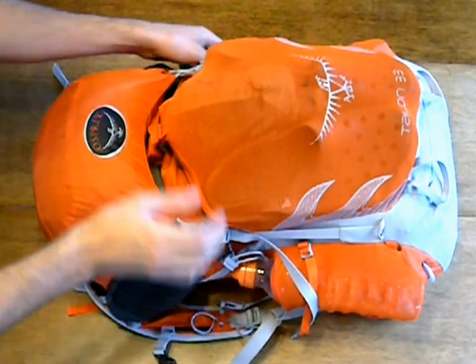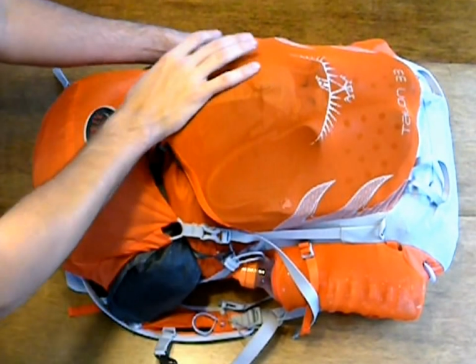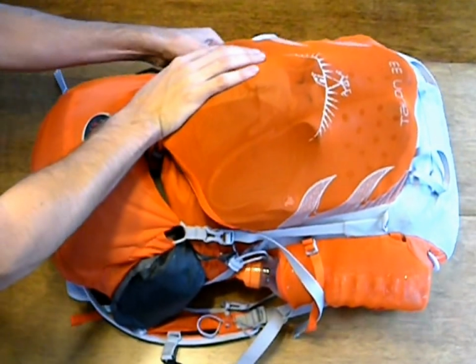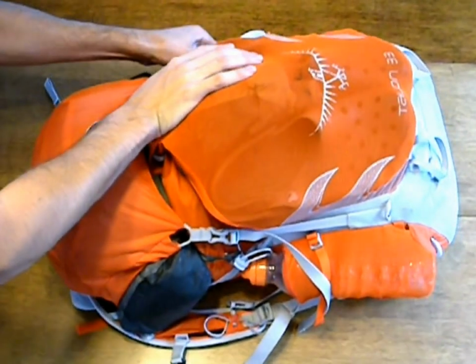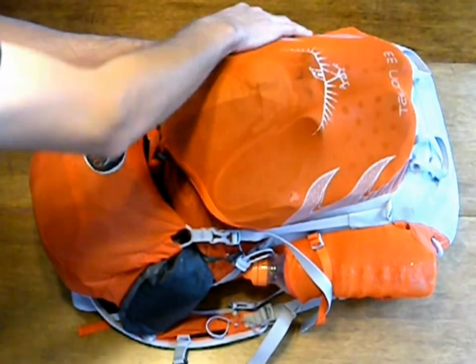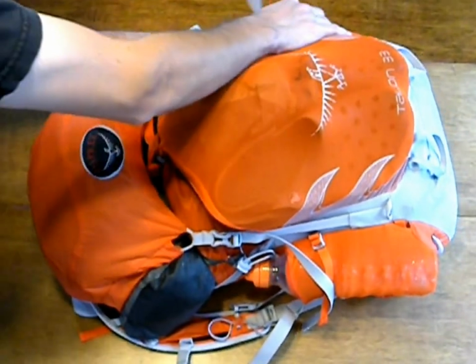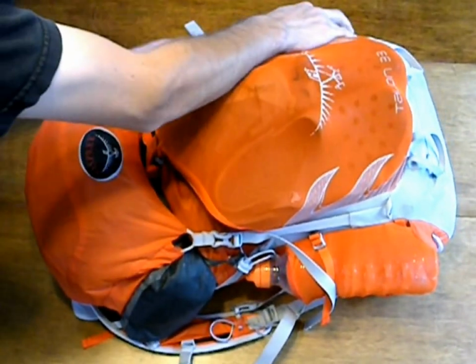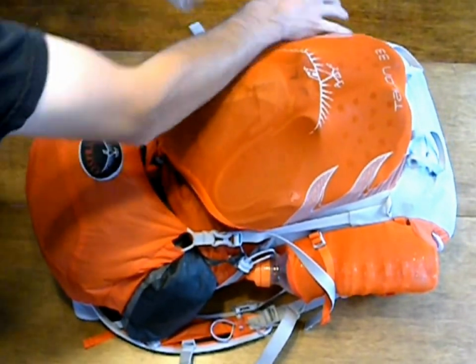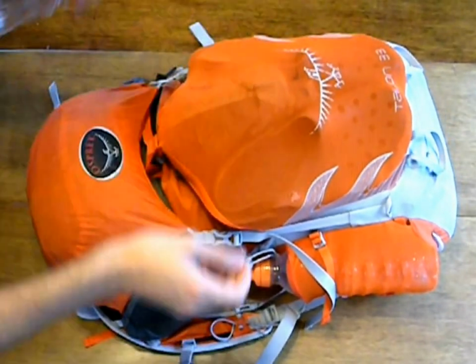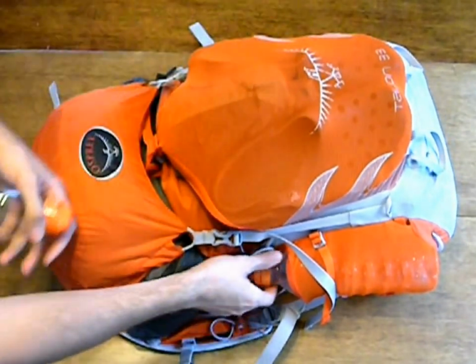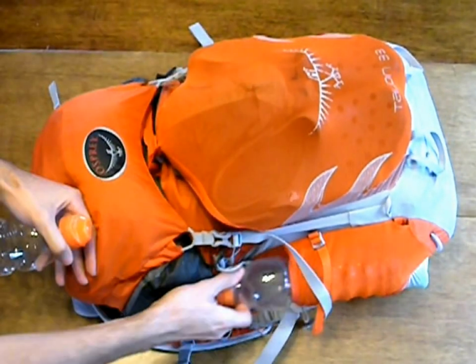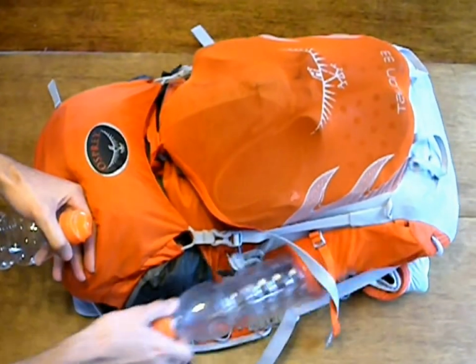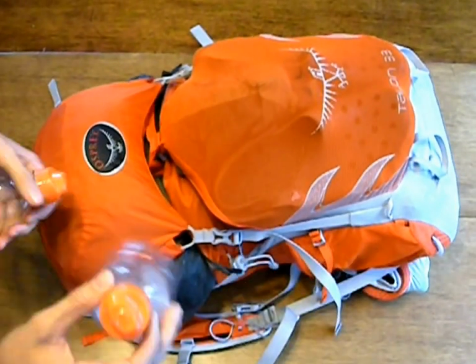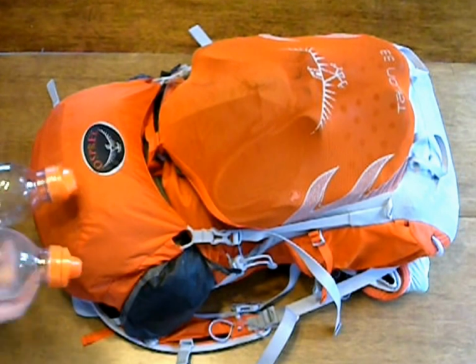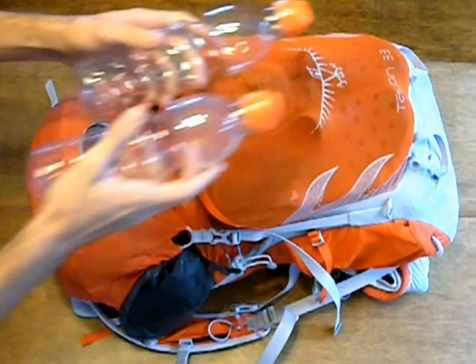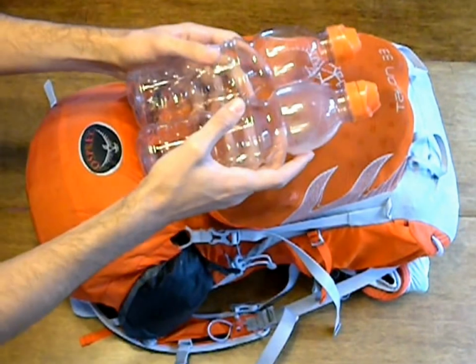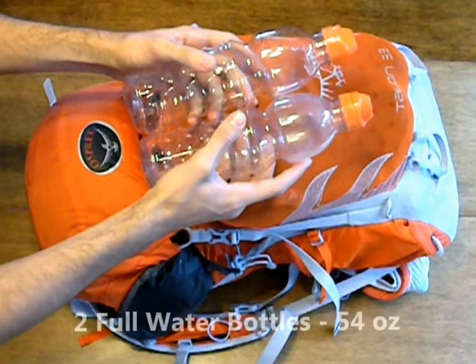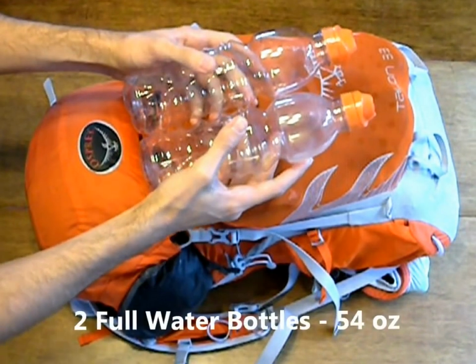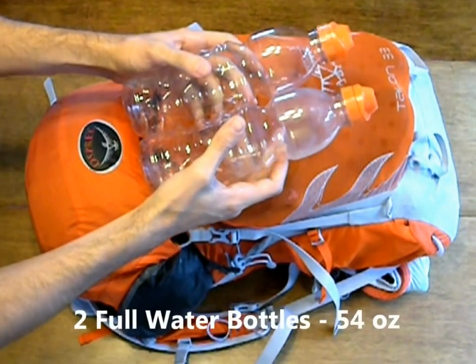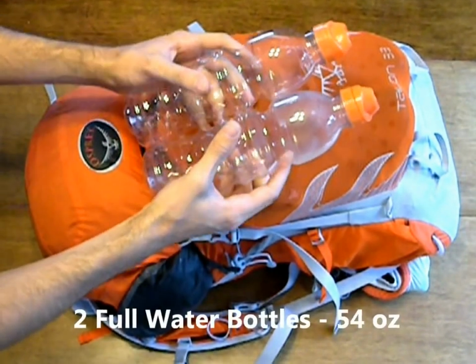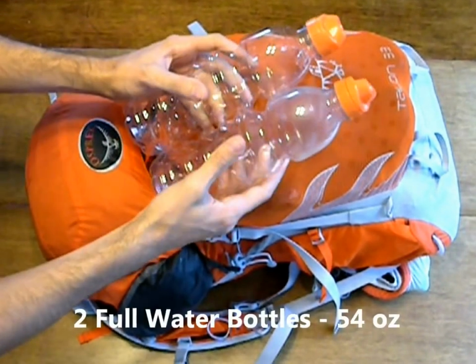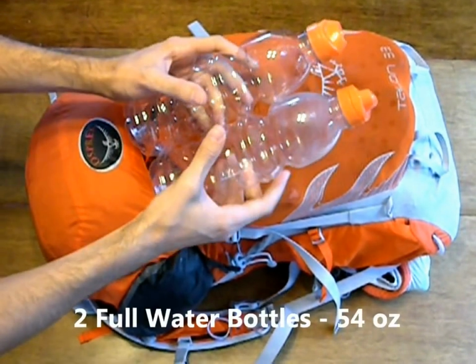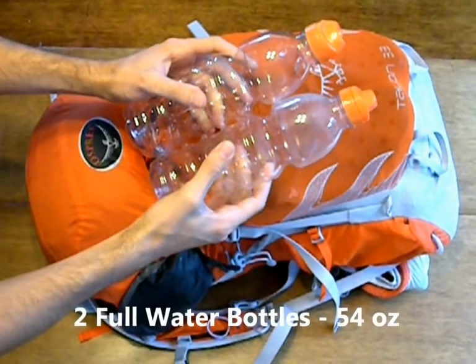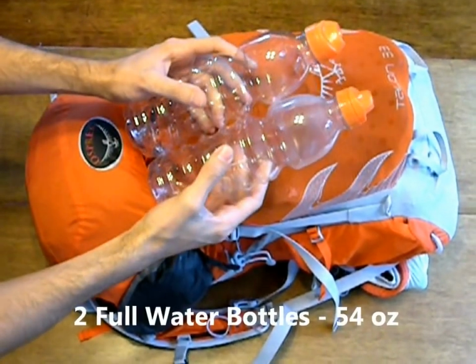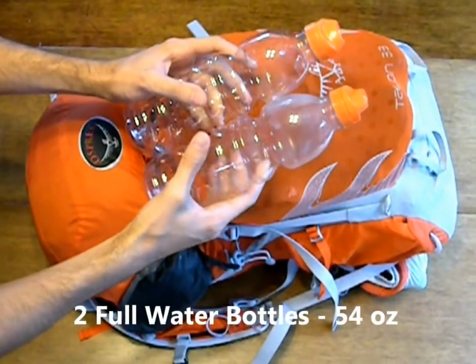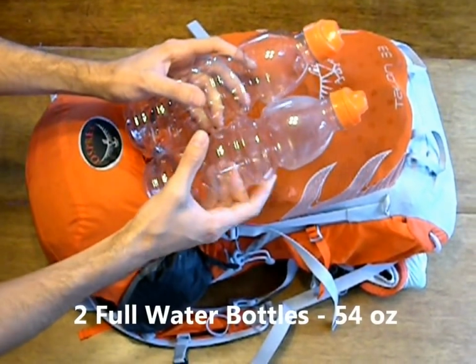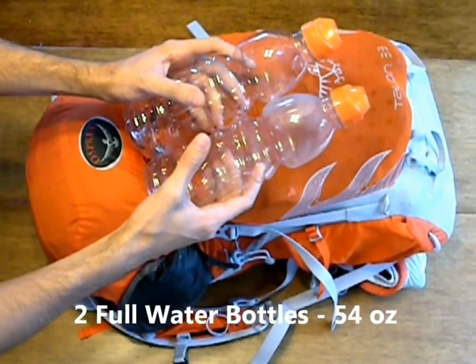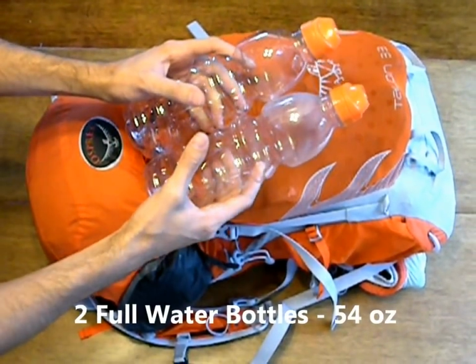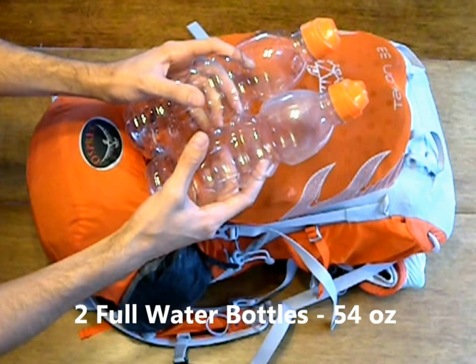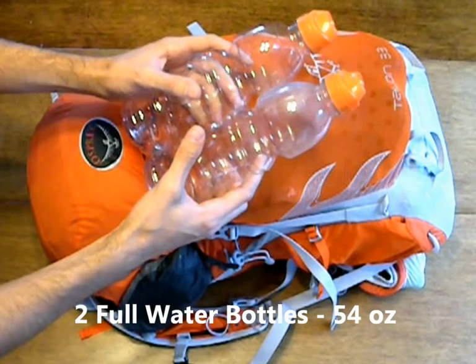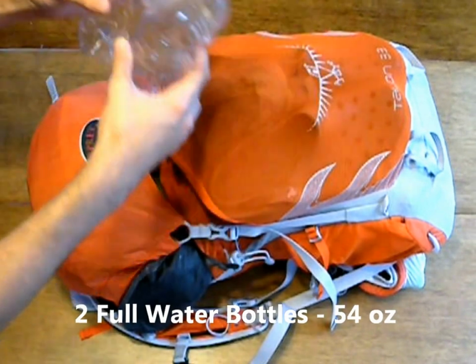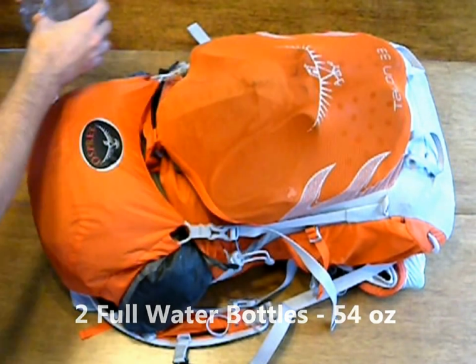We are also going to be bringing along two Gatorade bottles — two disposable bottles. We're not going to be going with the Nalgene bottles. These are lighter.